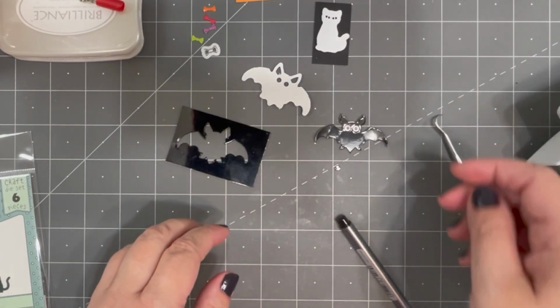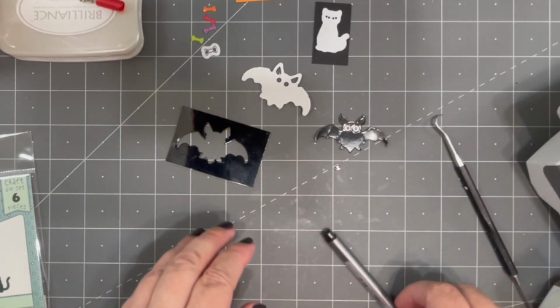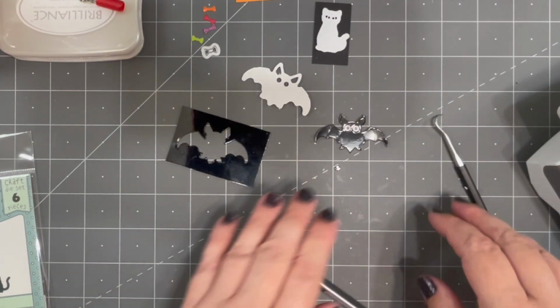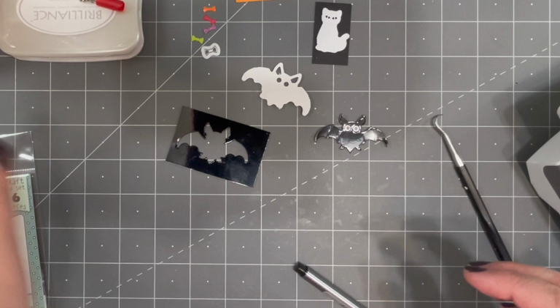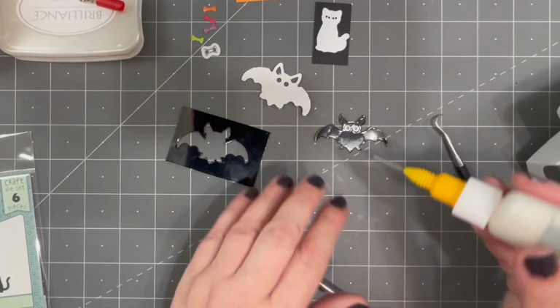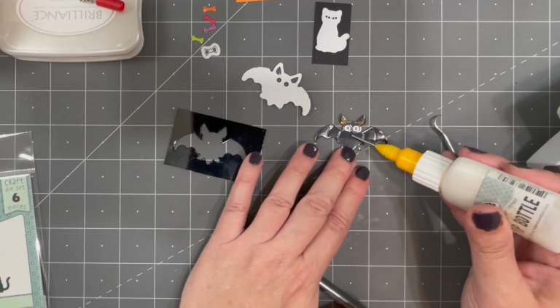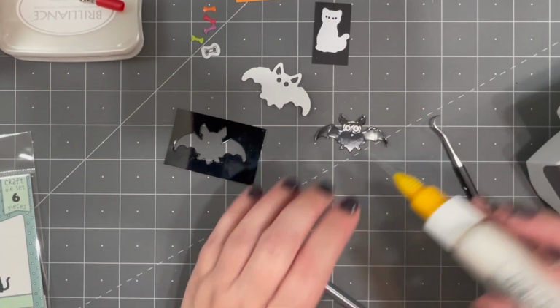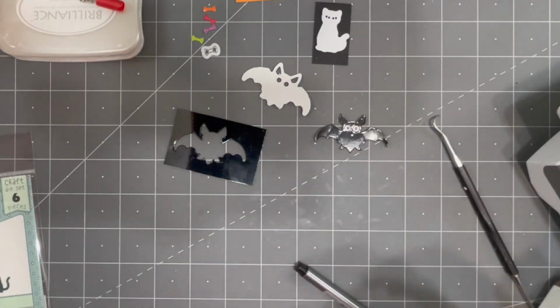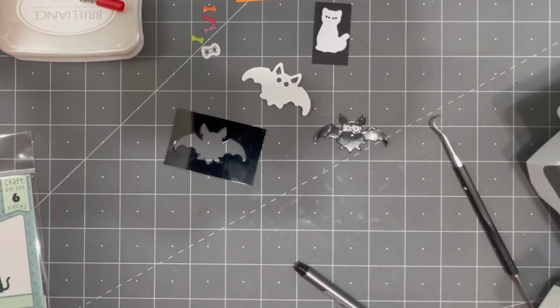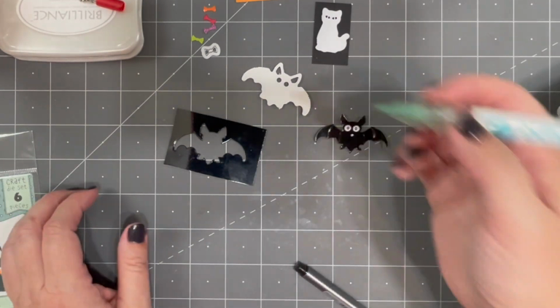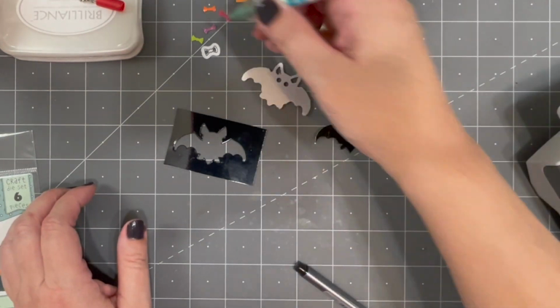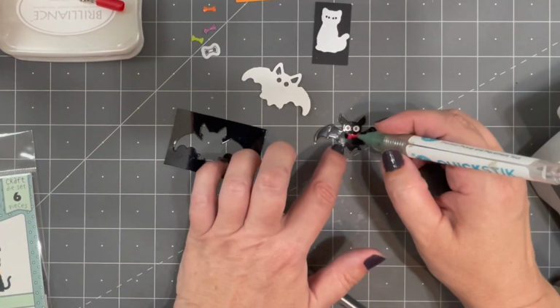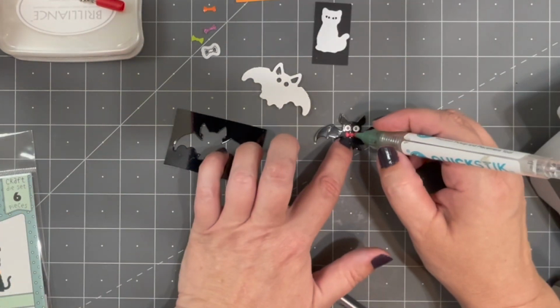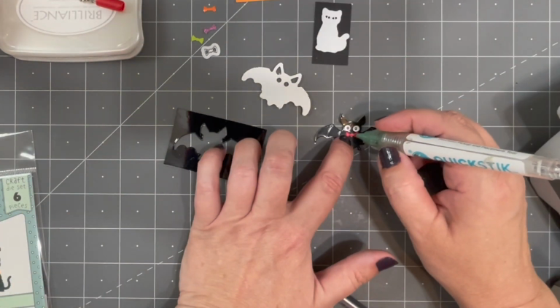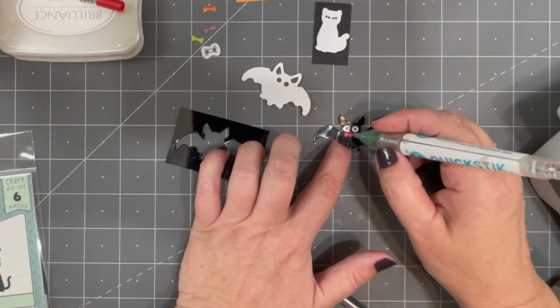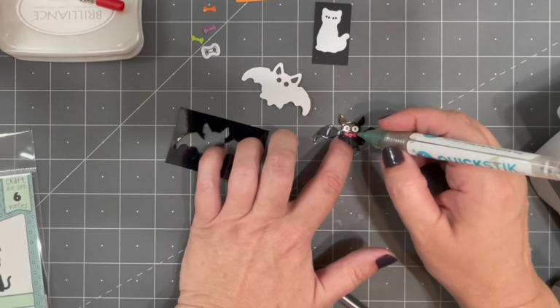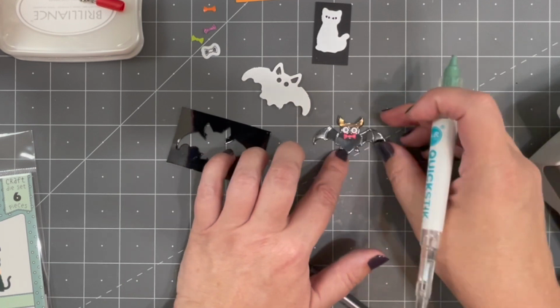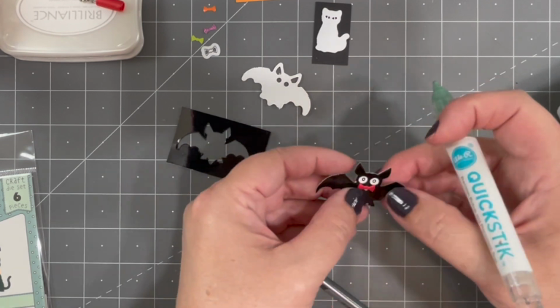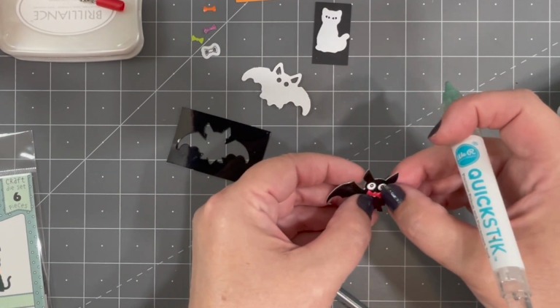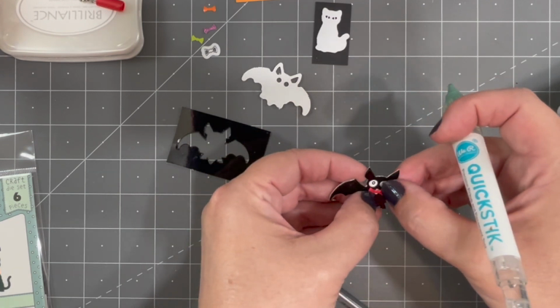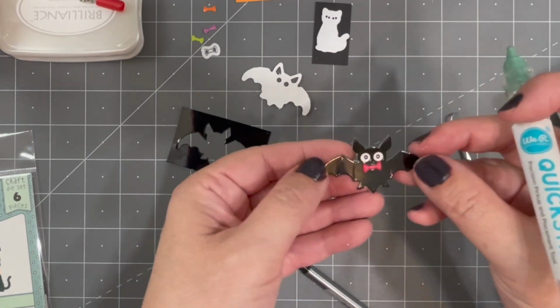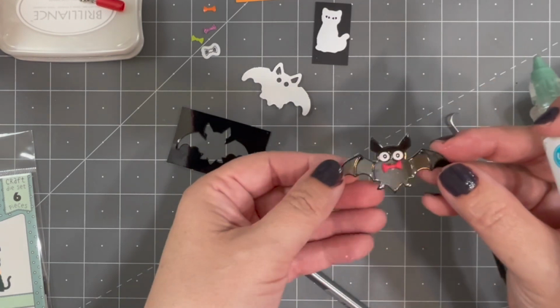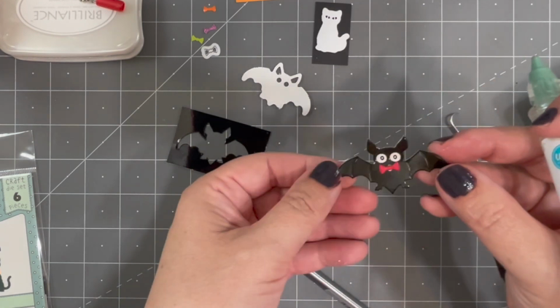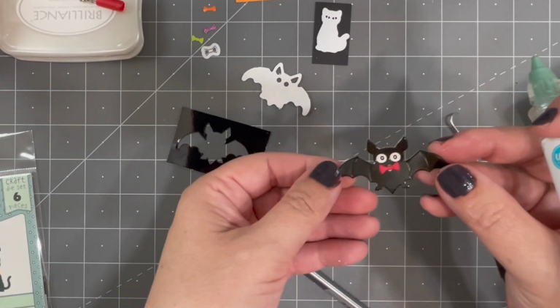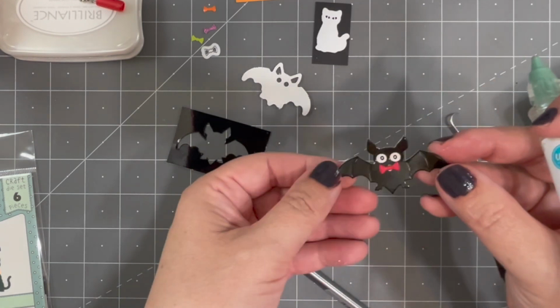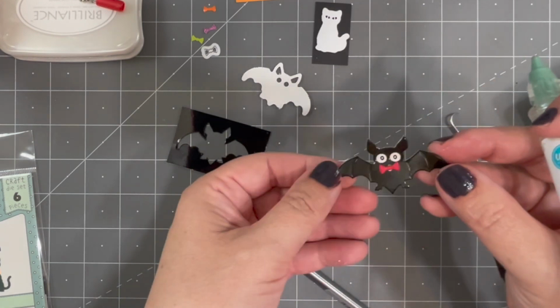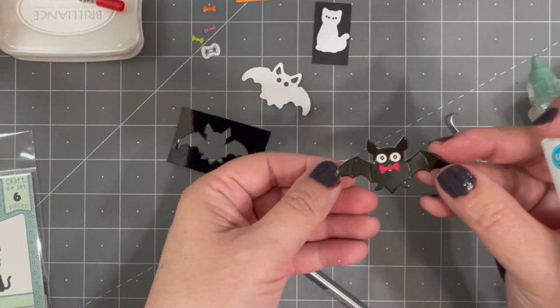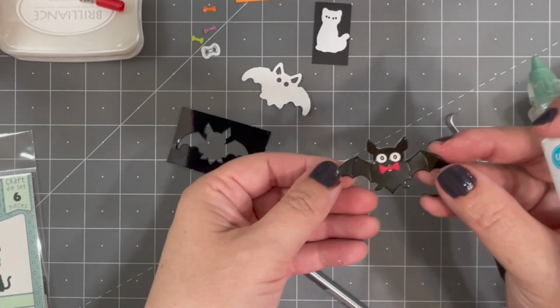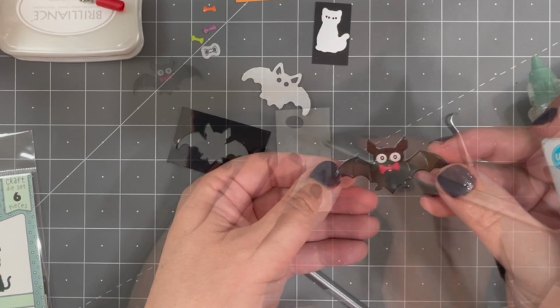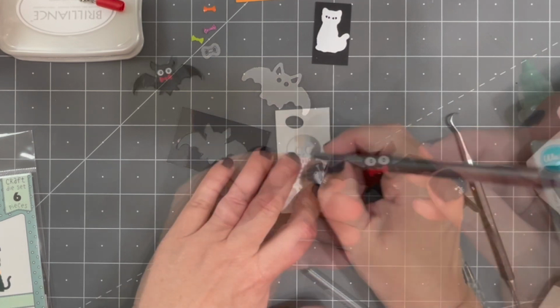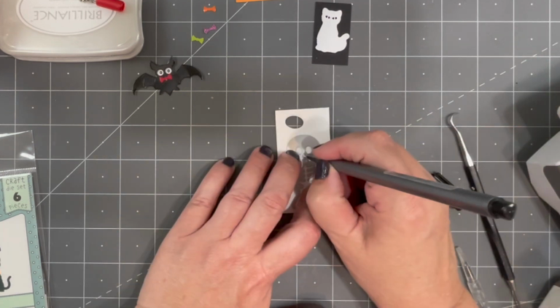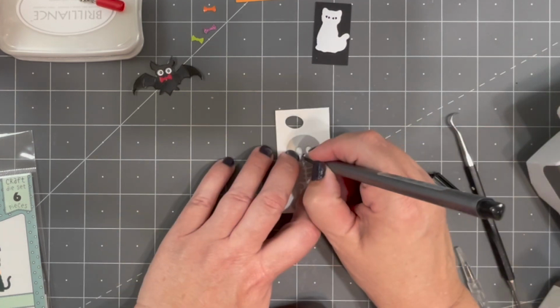Pressing down and picking up the oval will fill in the eyes of the bat. If your bat is going somewhere formal, you may want to add the bow tie — just a little bit of glue on the front of the bat and then press the bow tie into that glue.